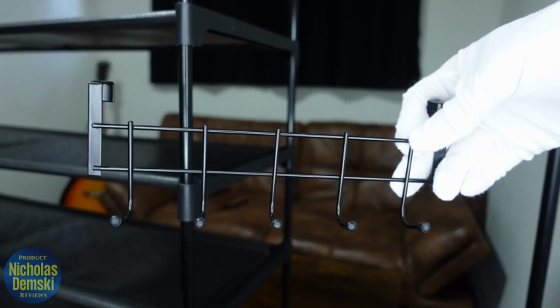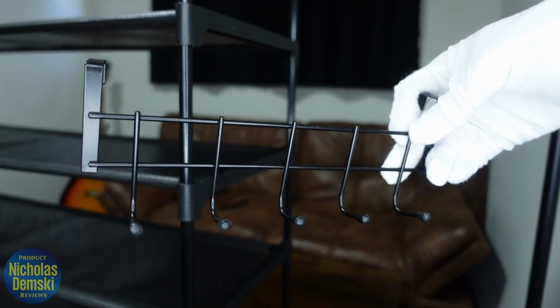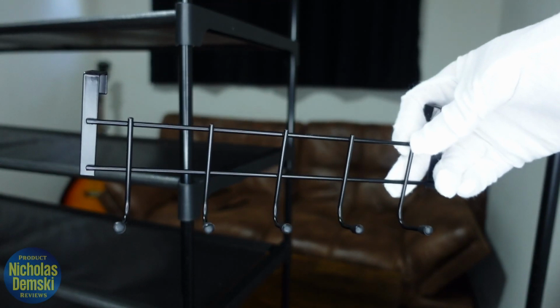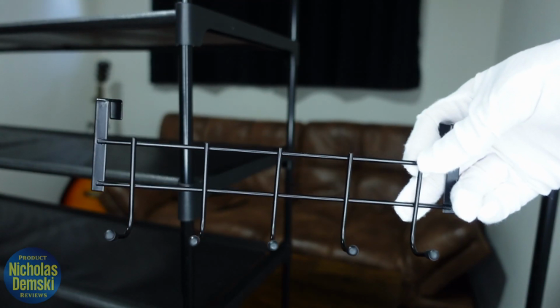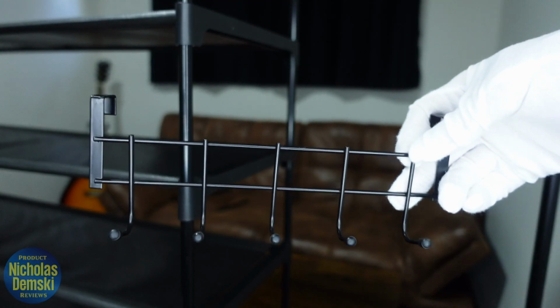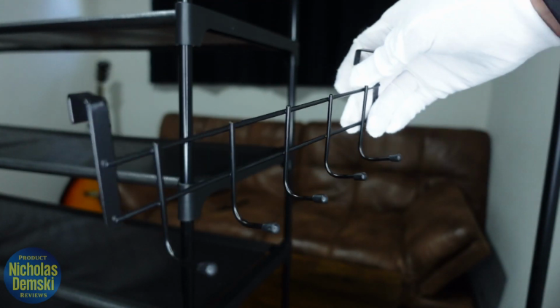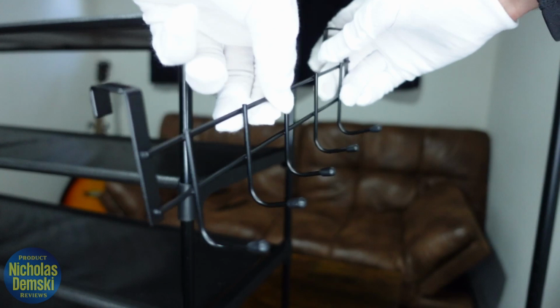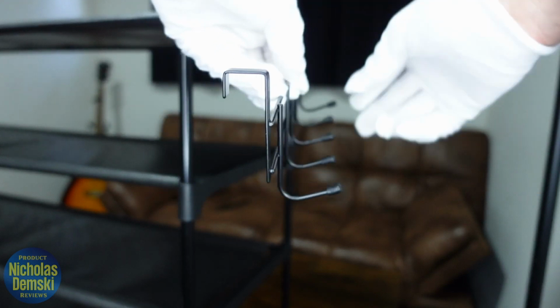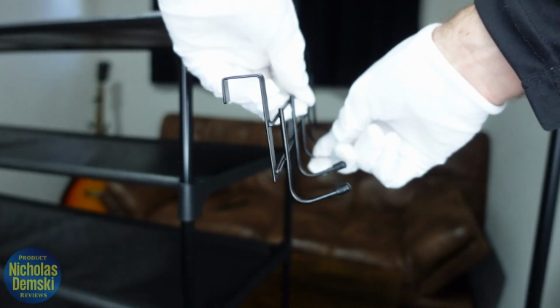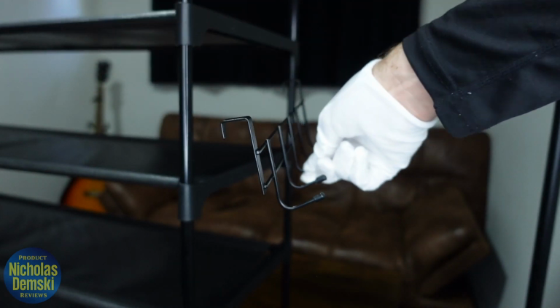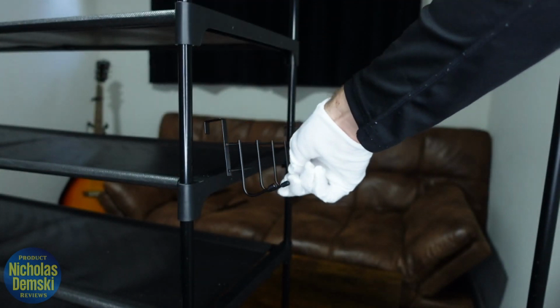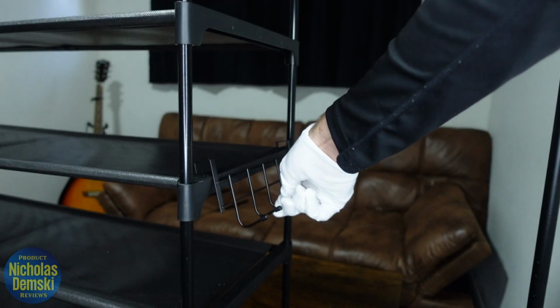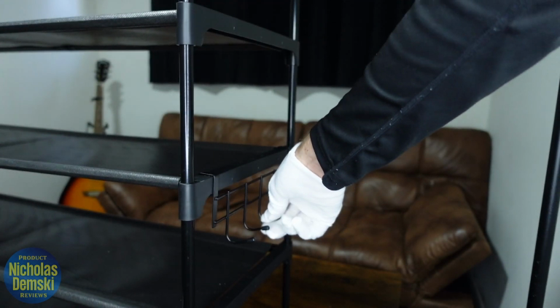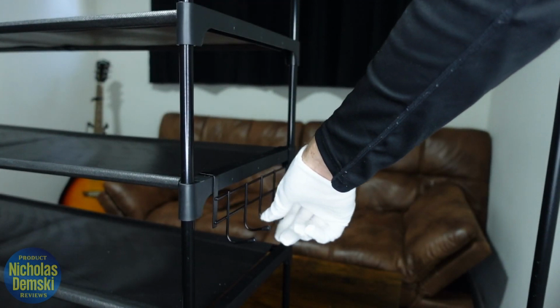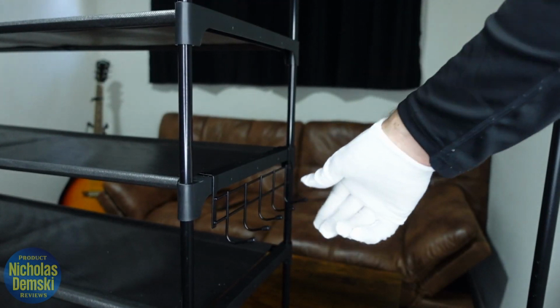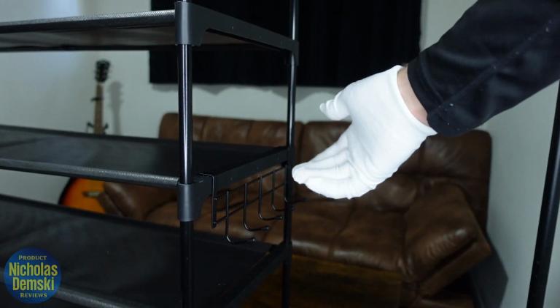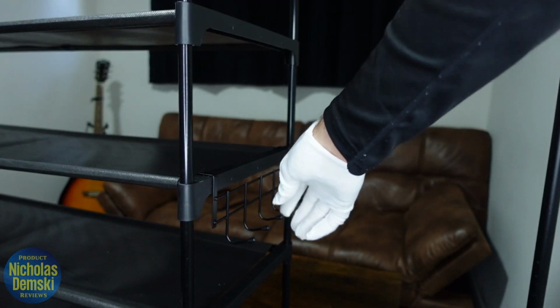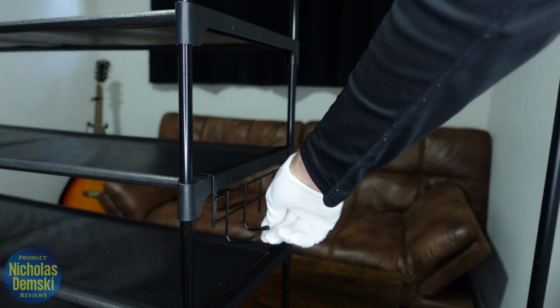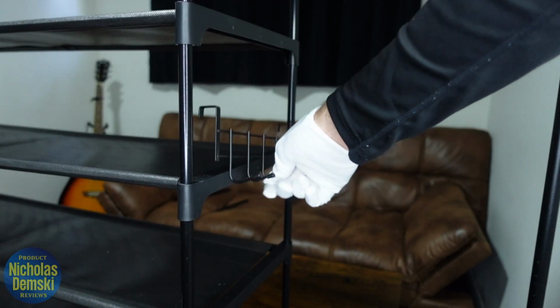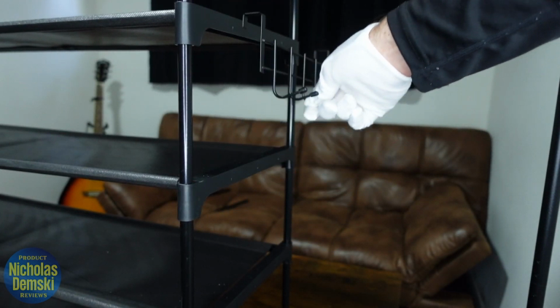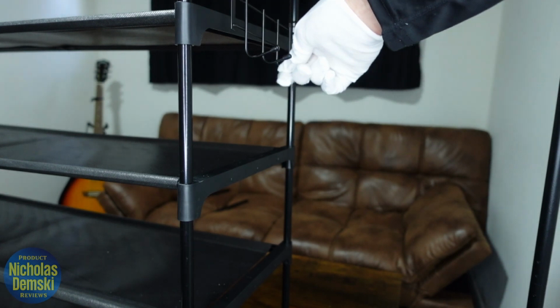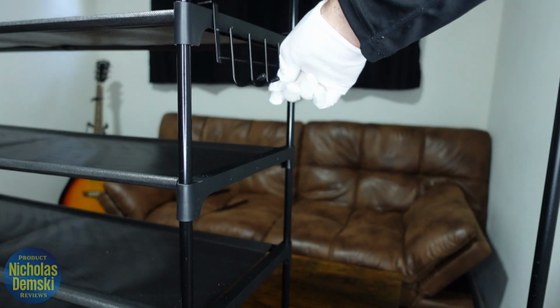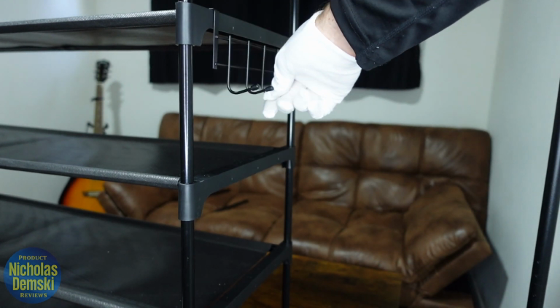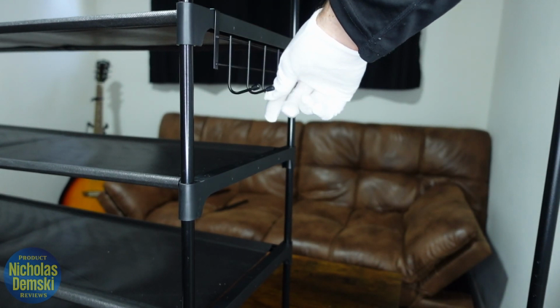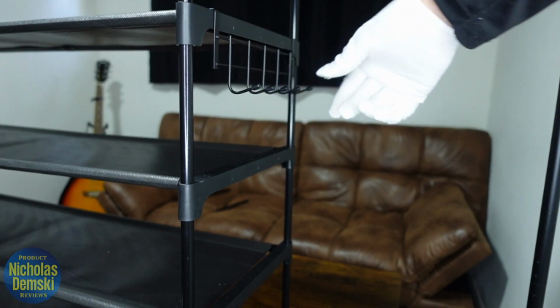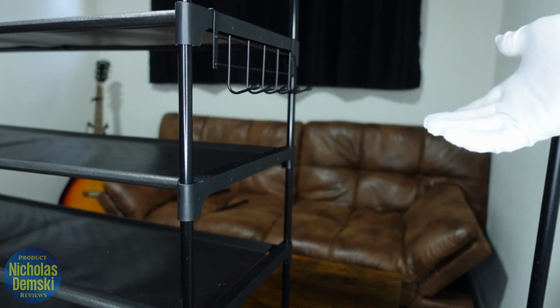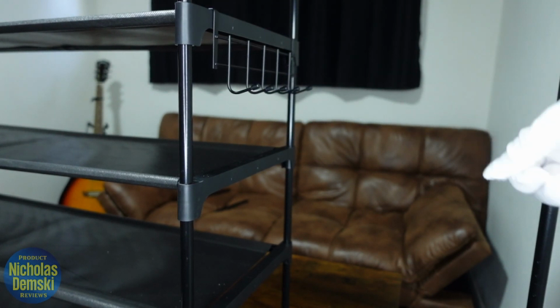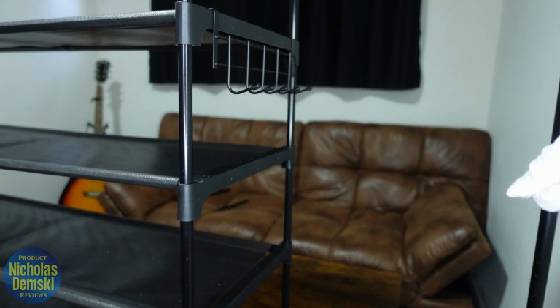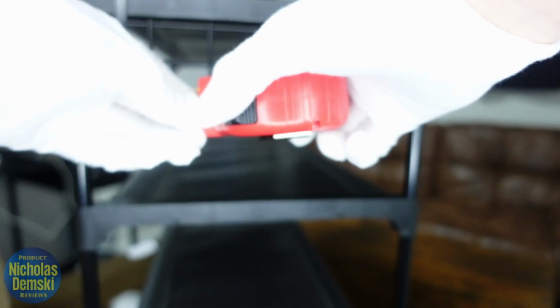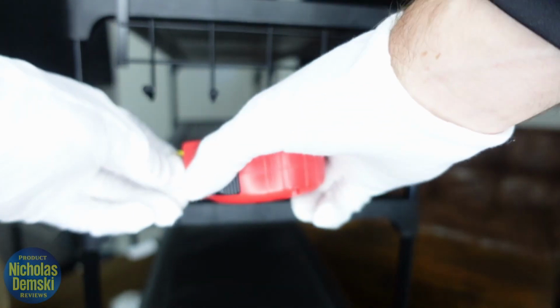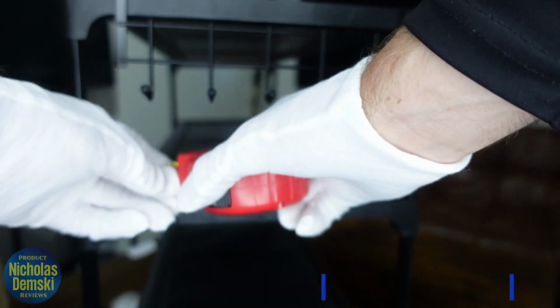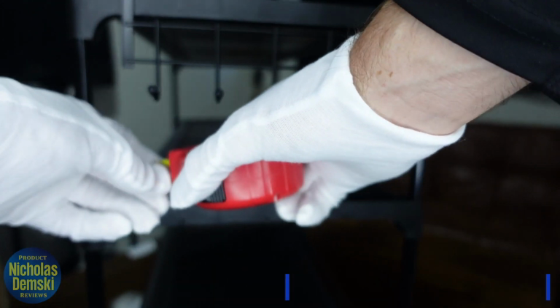Now we can take our rack of hooks and place it on any of the arms so it's hanging like that. You can pick and choose which one you want — it'll slide off and can hang on the next one very easily.